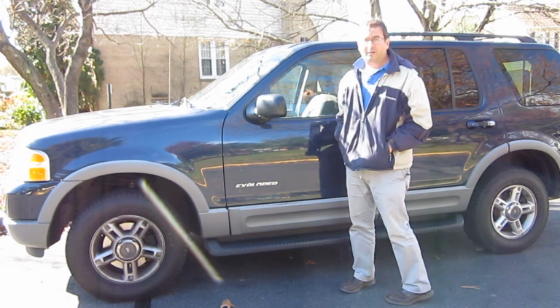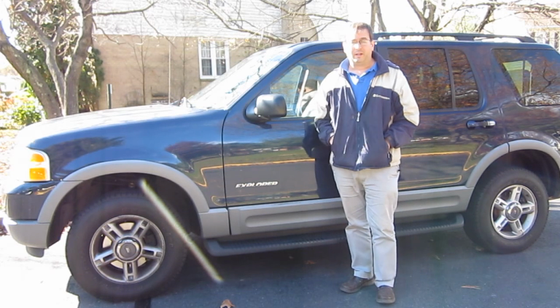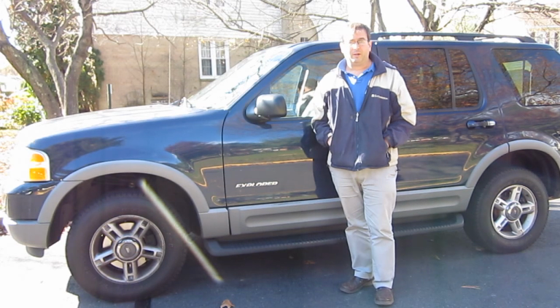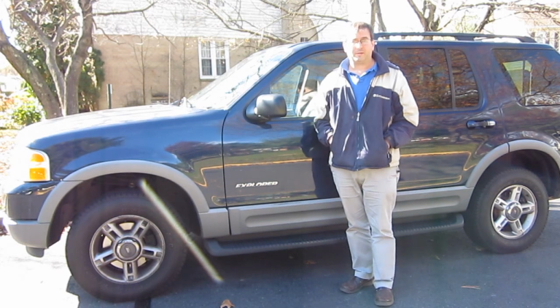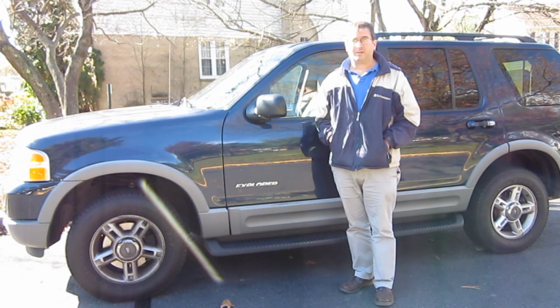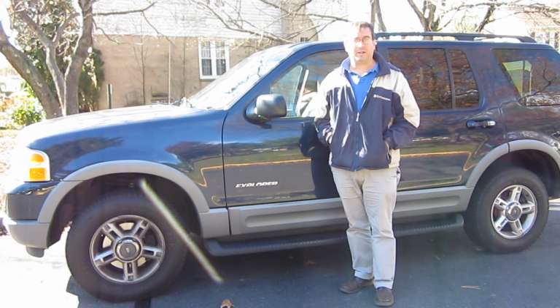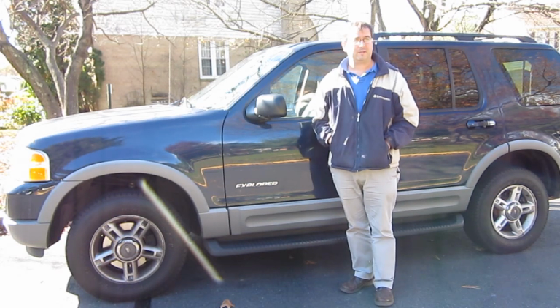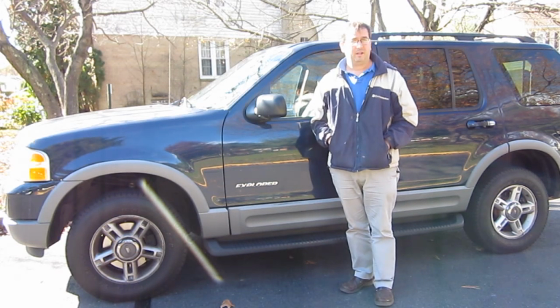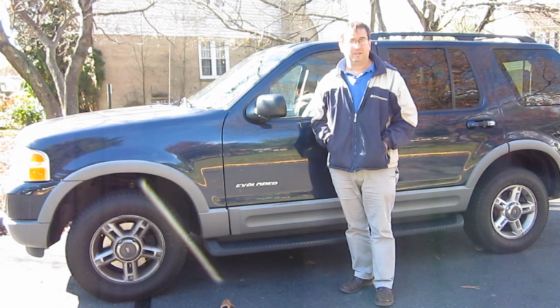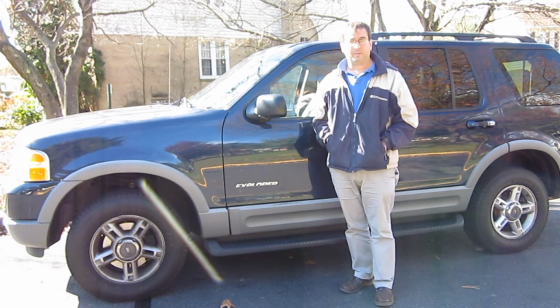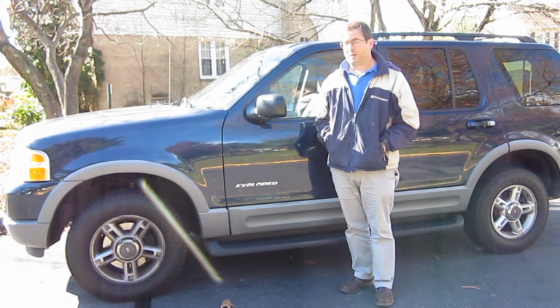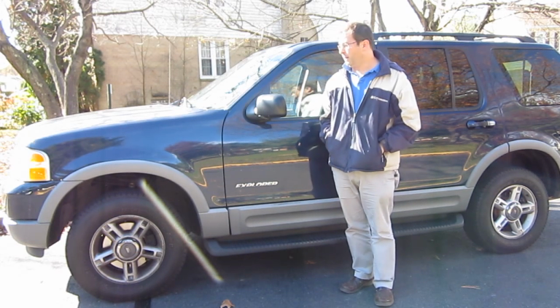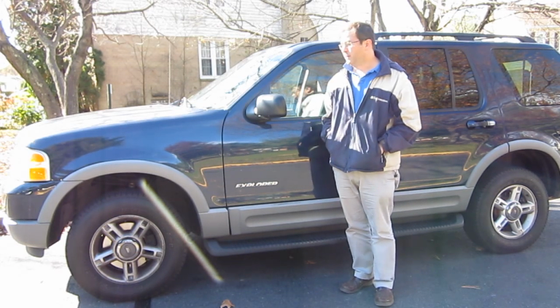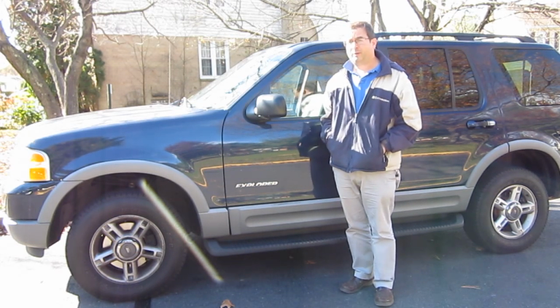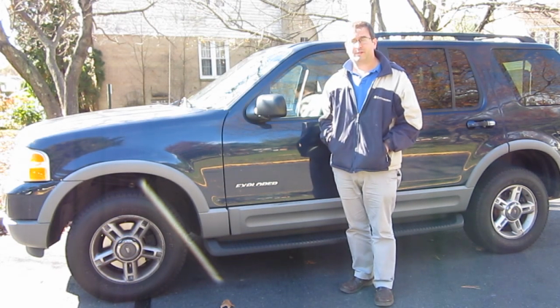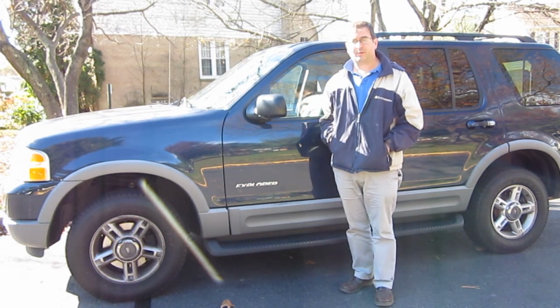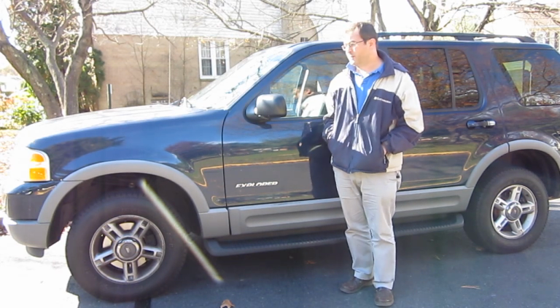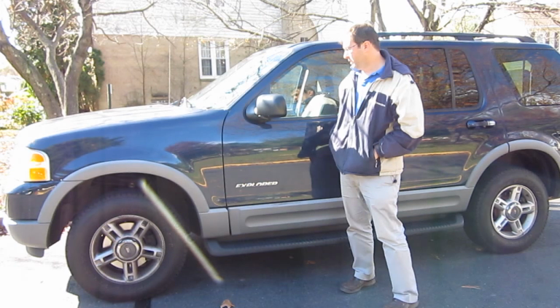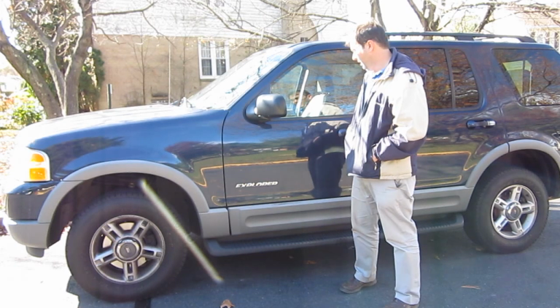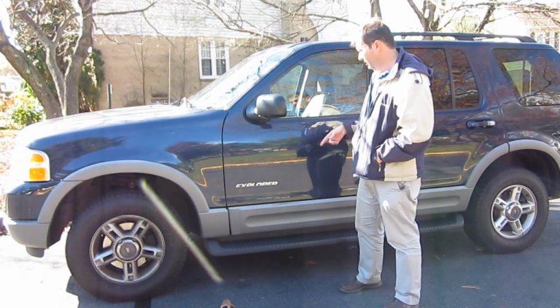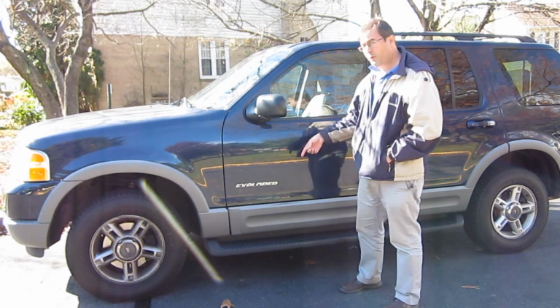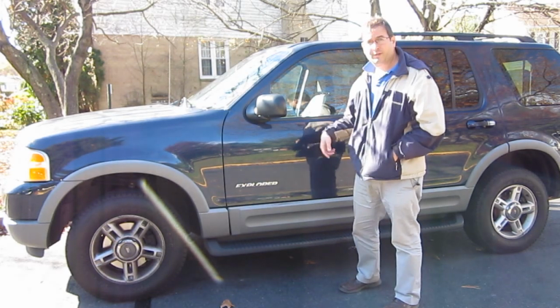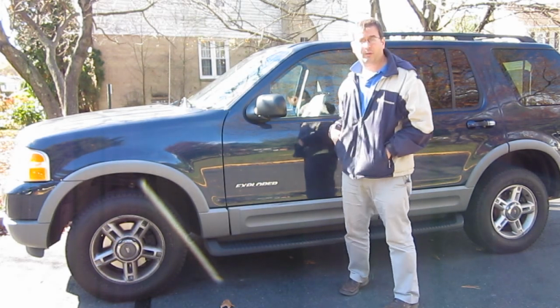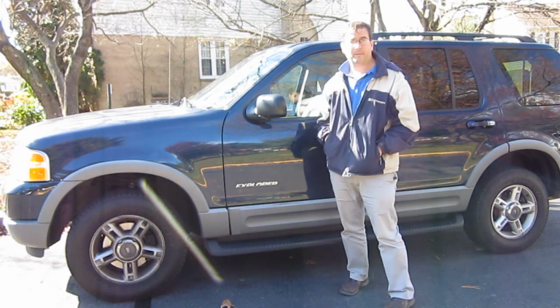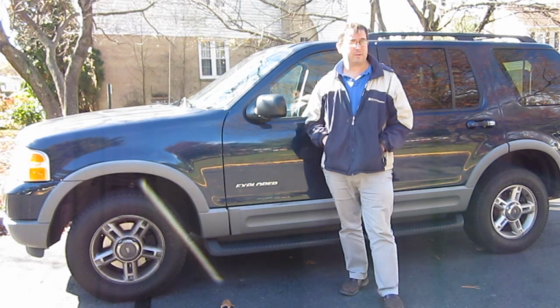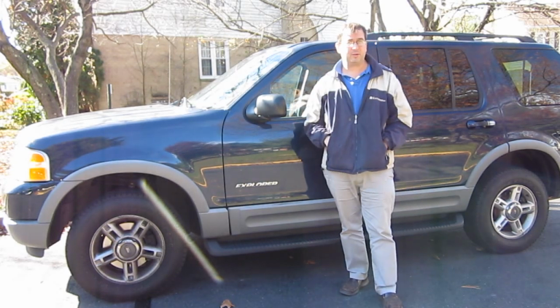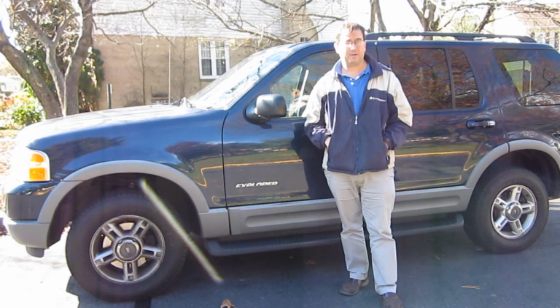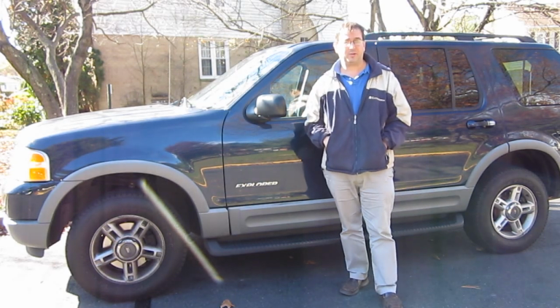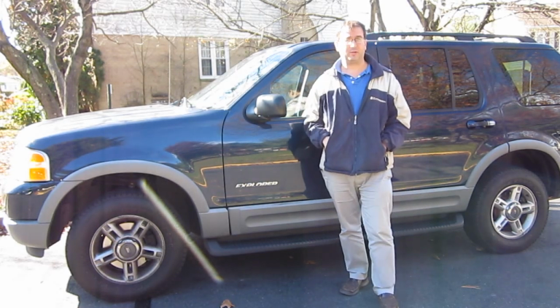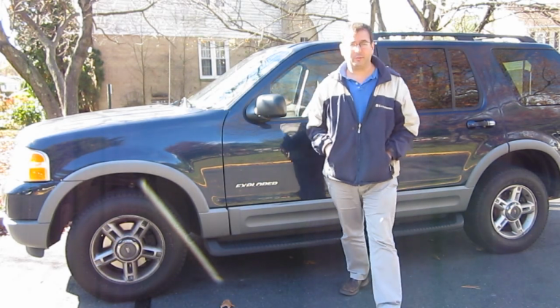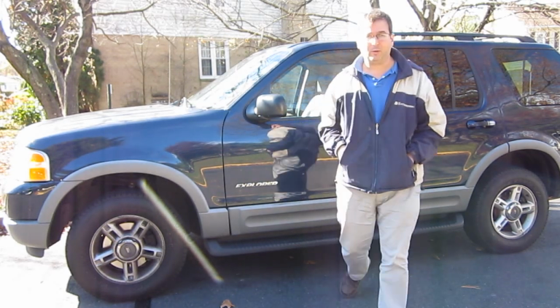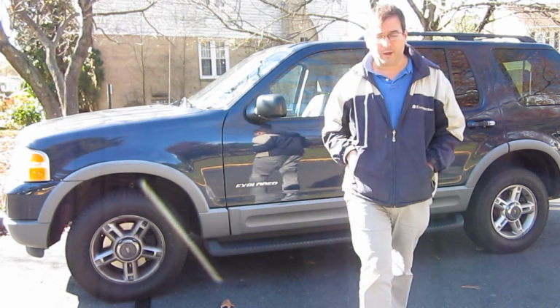Hello, this is Dr. James, and today I'm going to talk about where the OBD sensor is in the Ford Explorer. This is a 2002, it's a little bit older one,